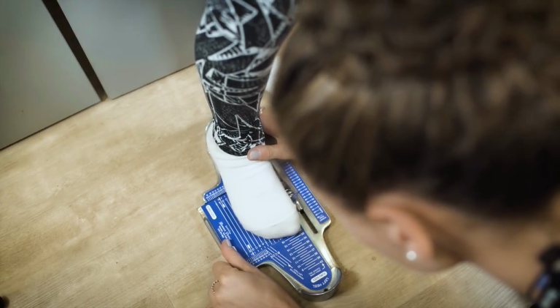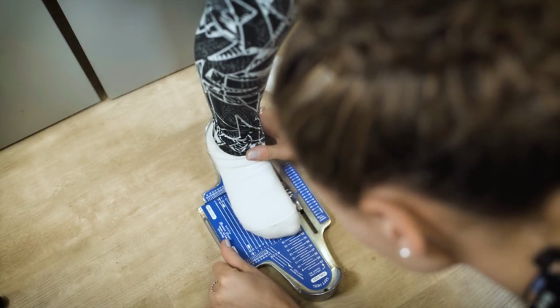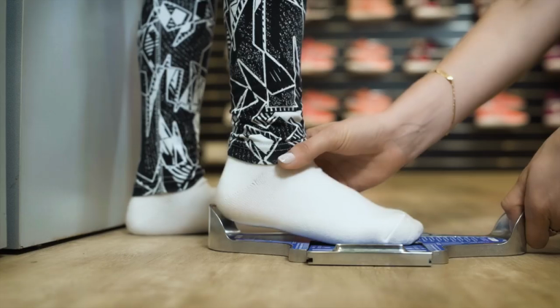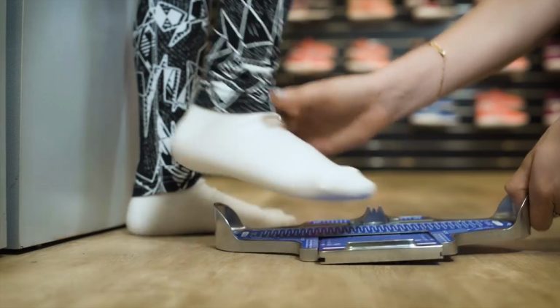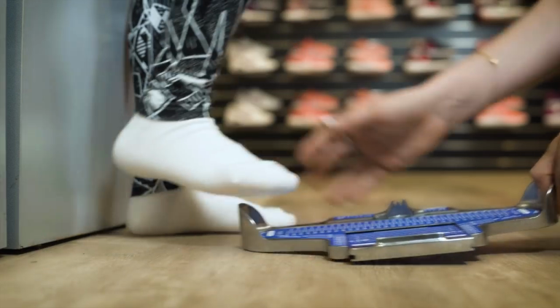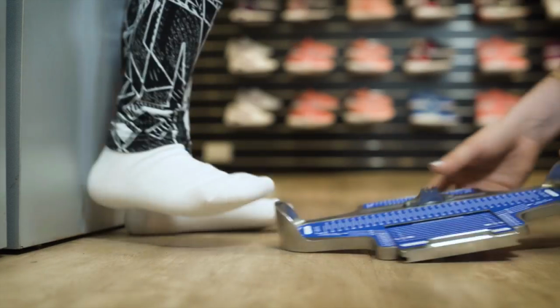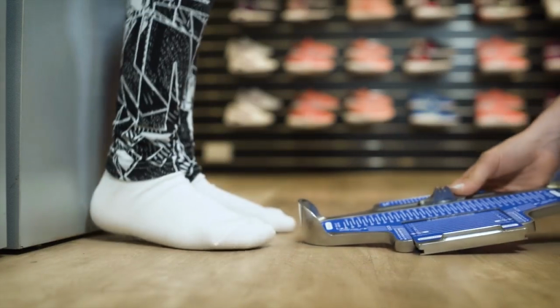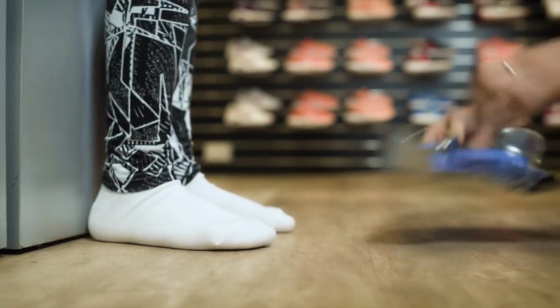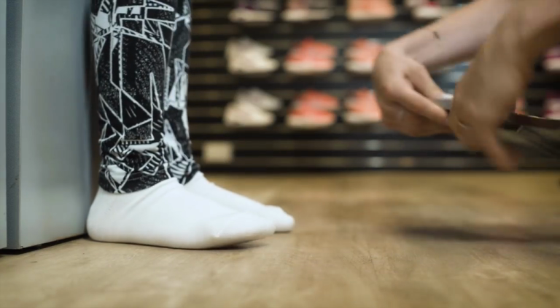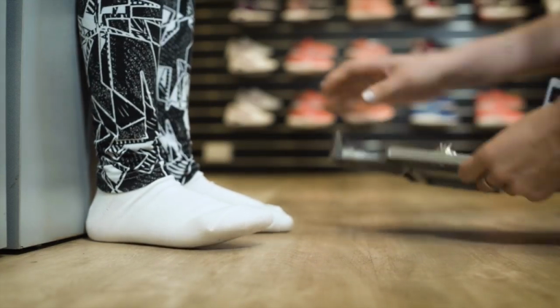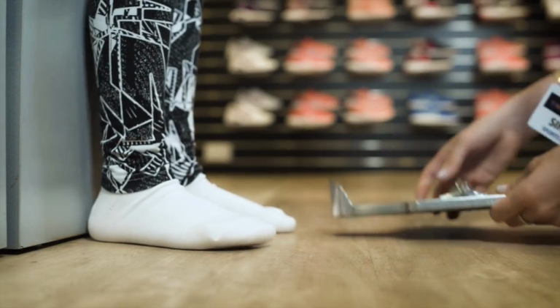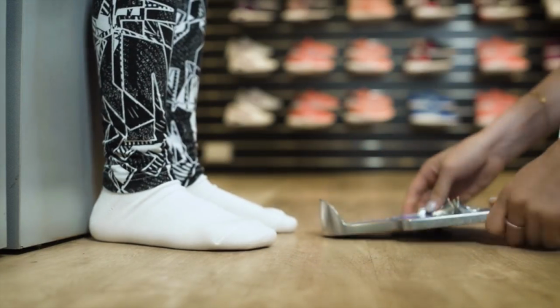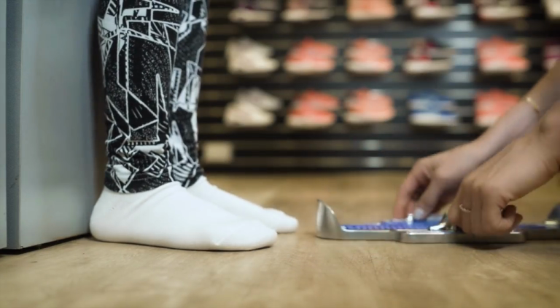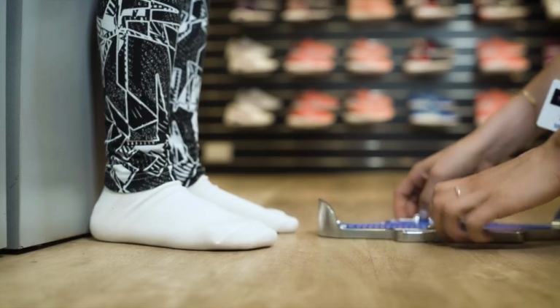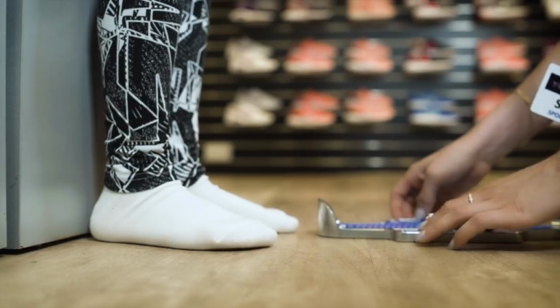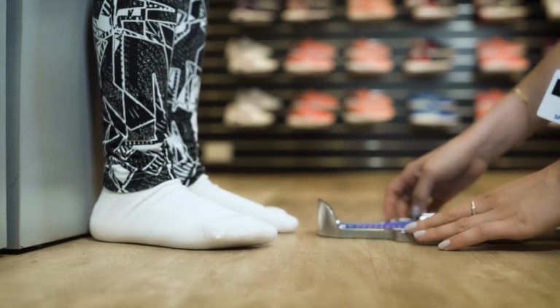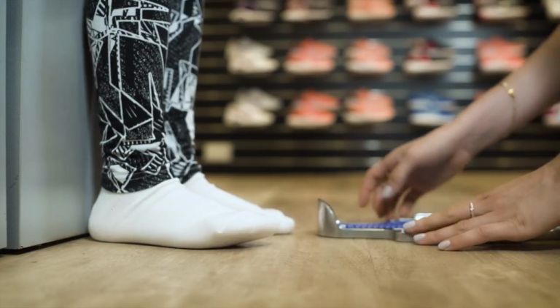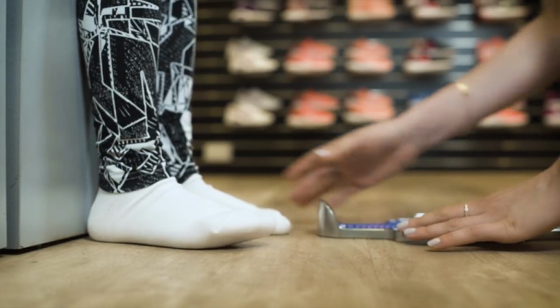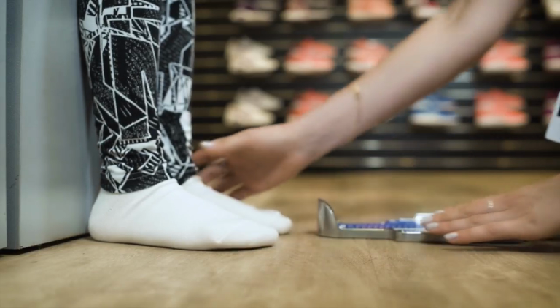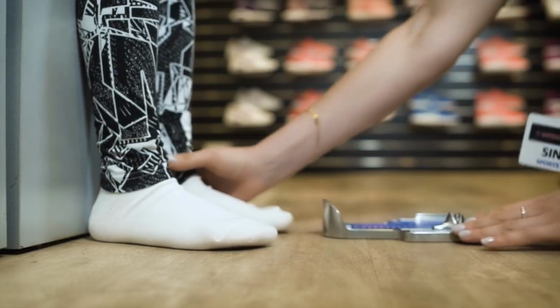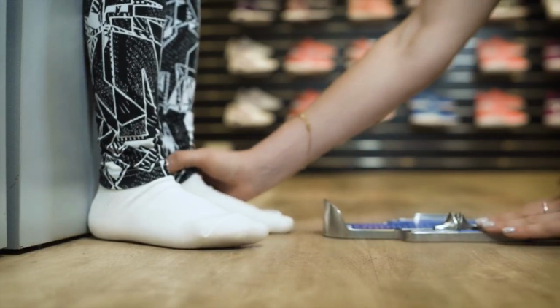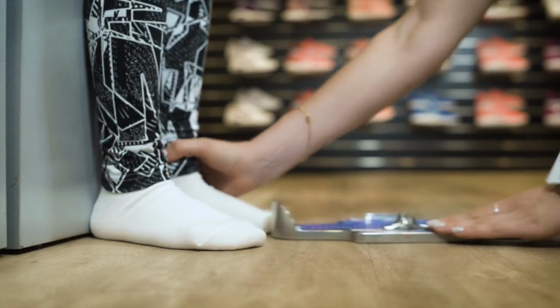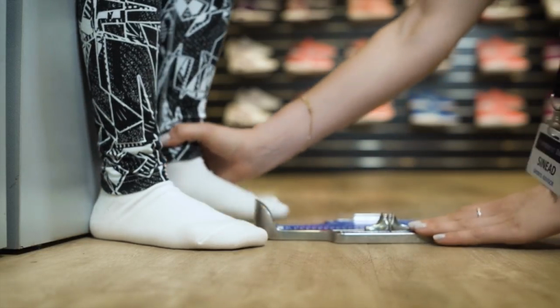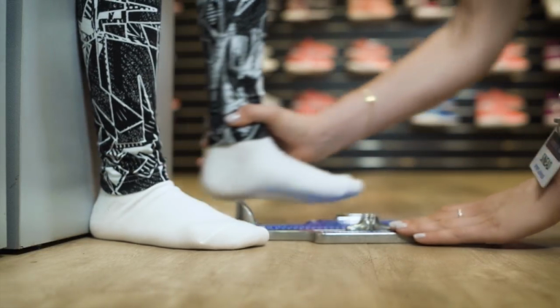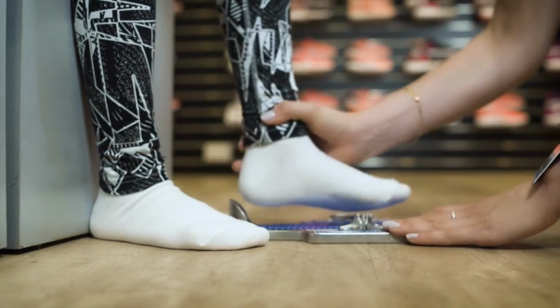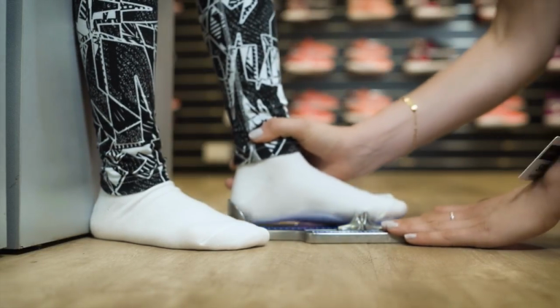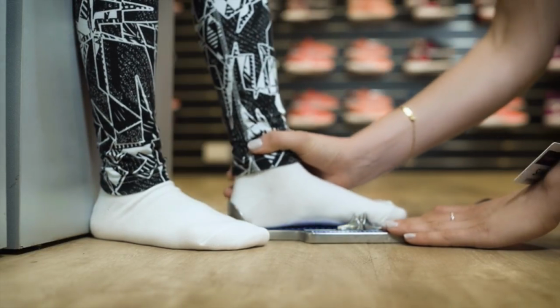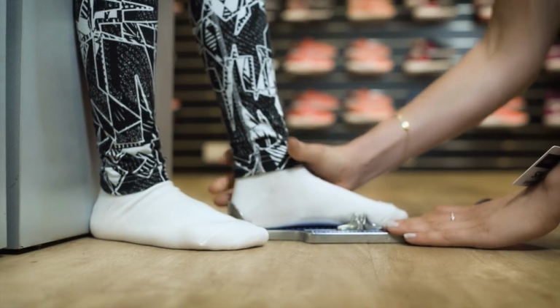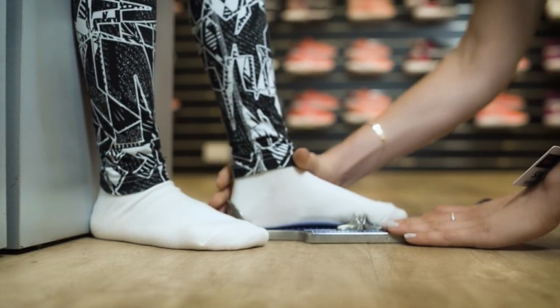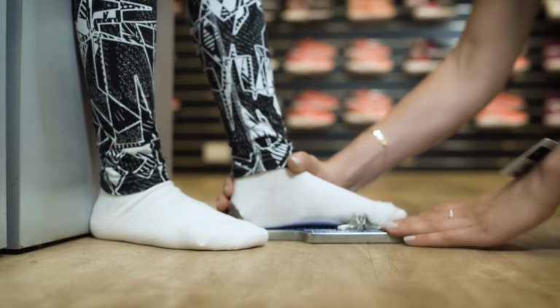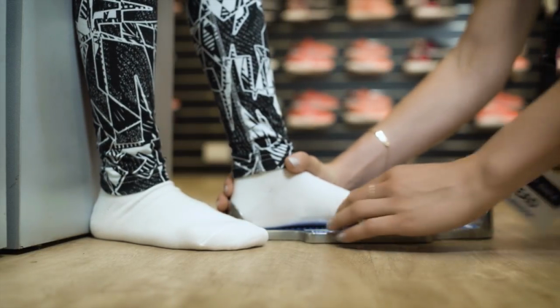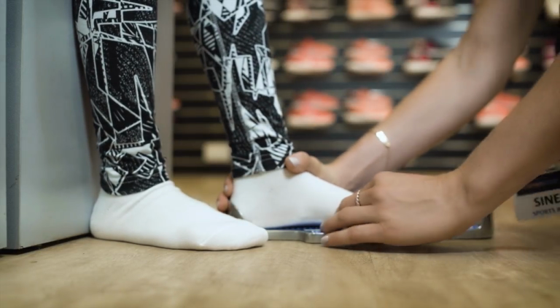Then we do it all again with the other foot. It's common for people to have different sized feet, which is why we always fit for the largest foot.